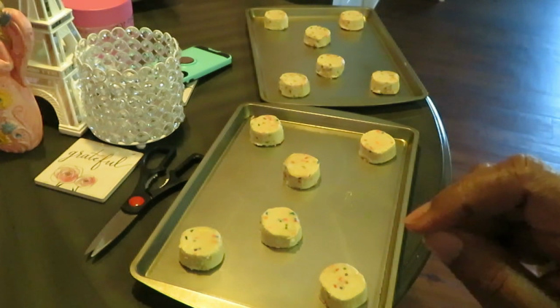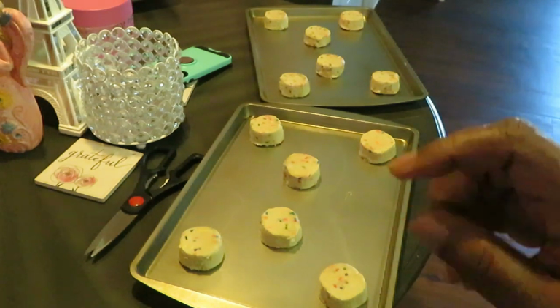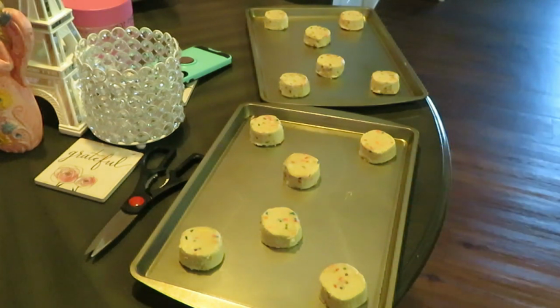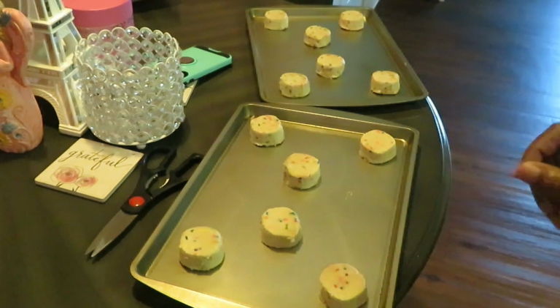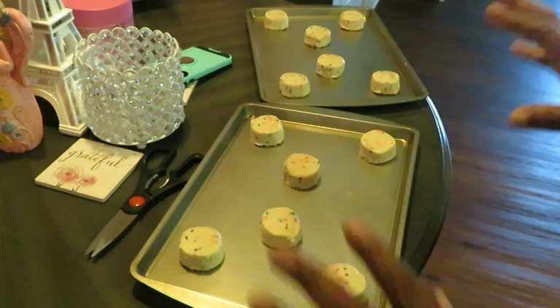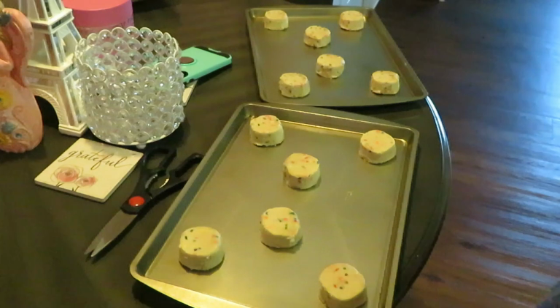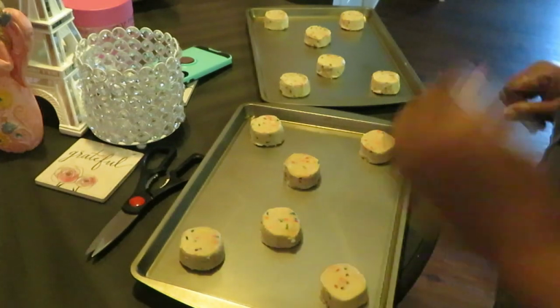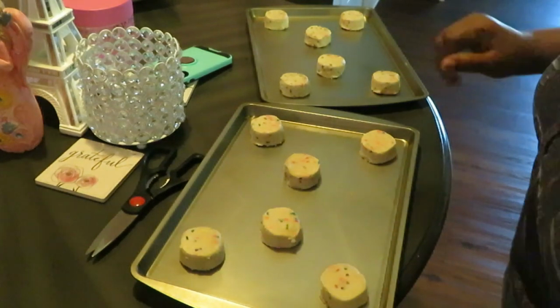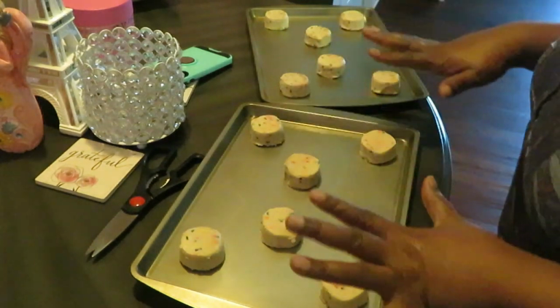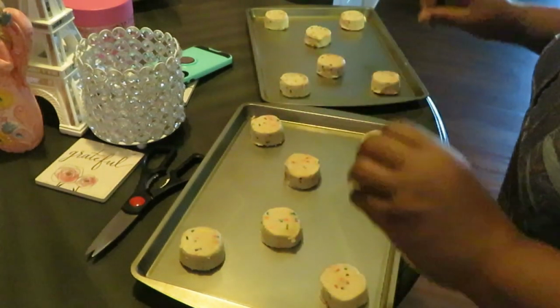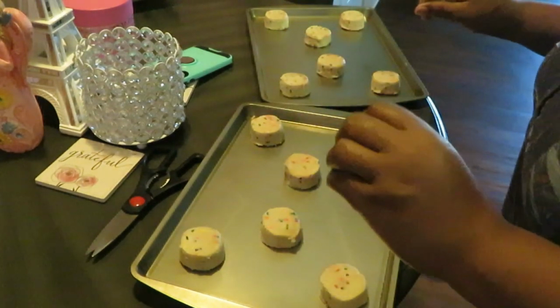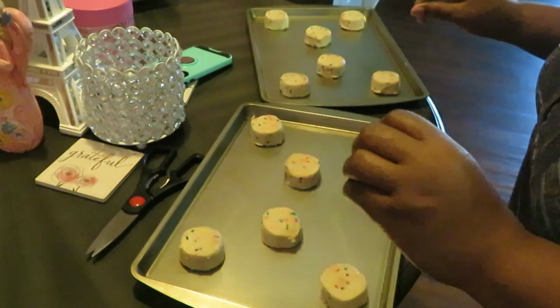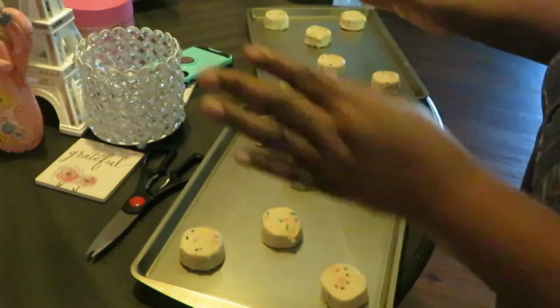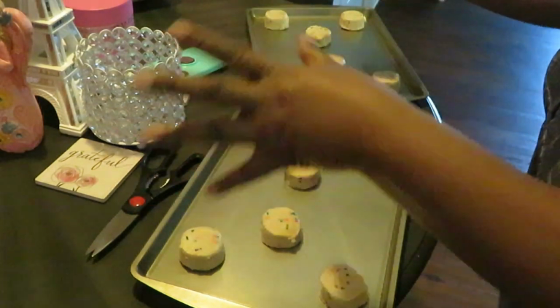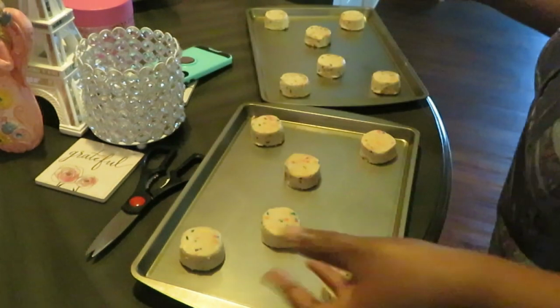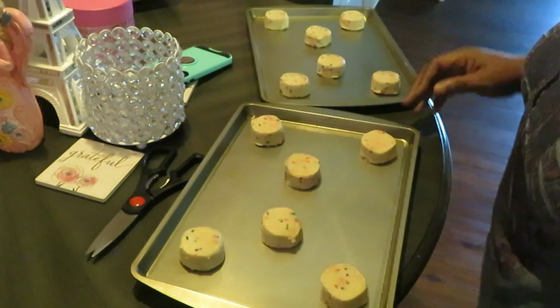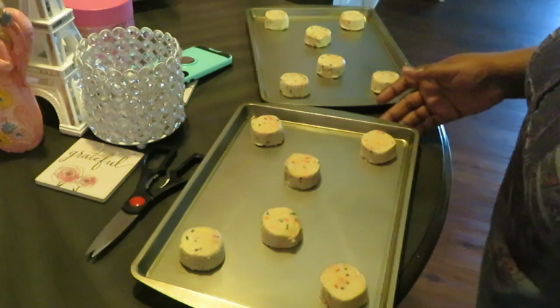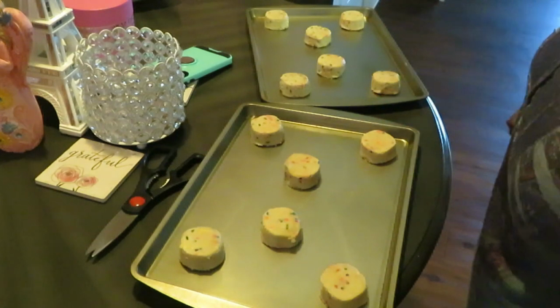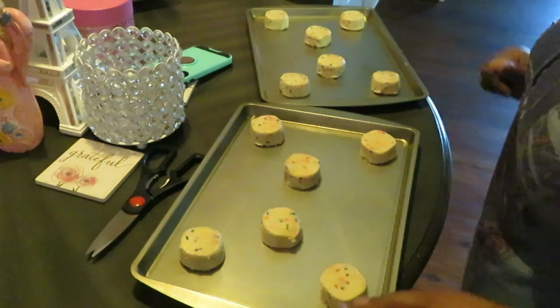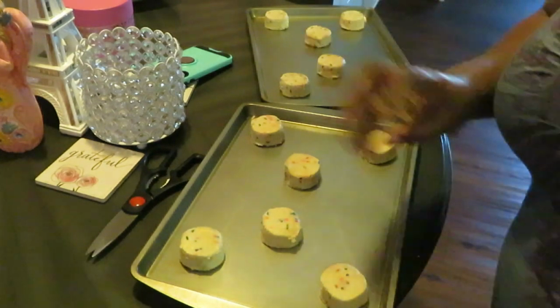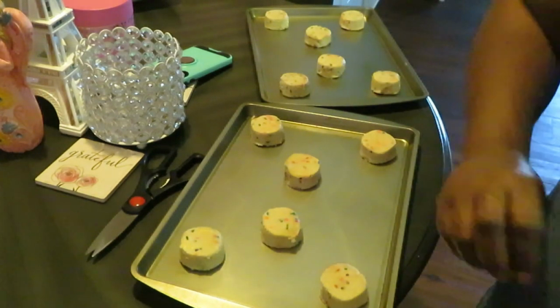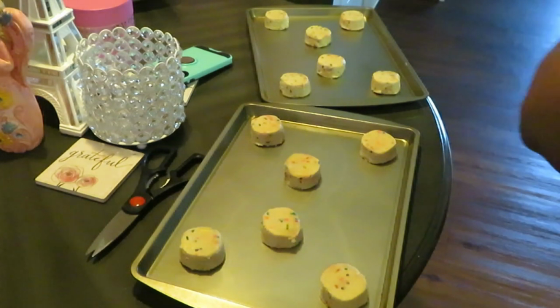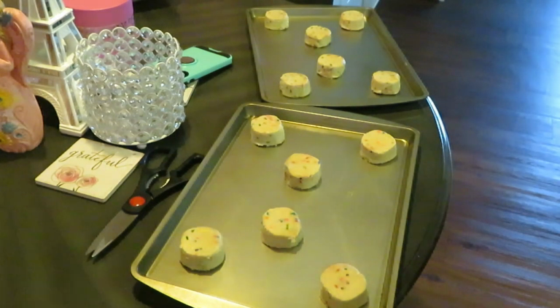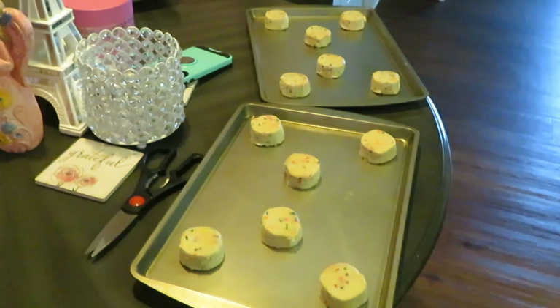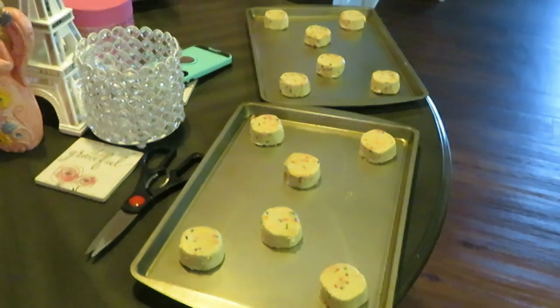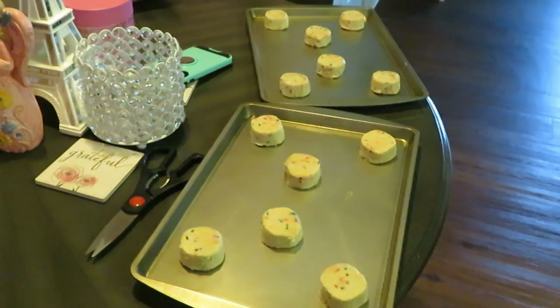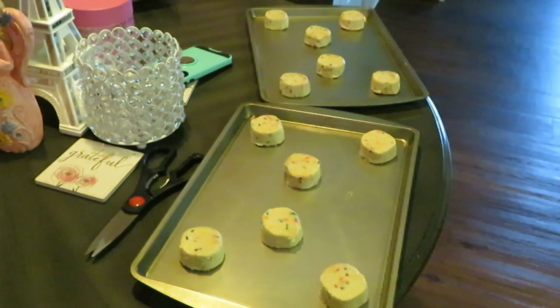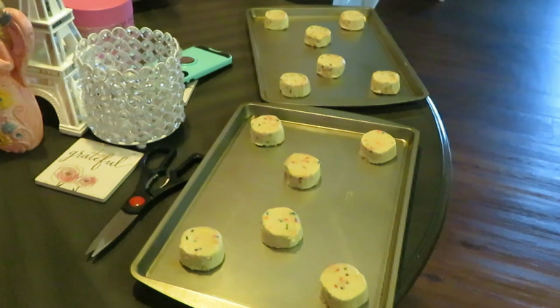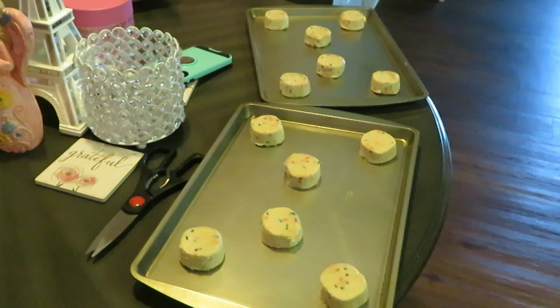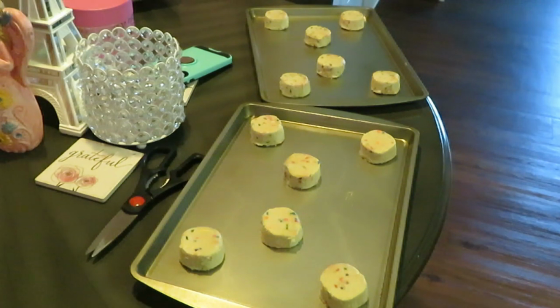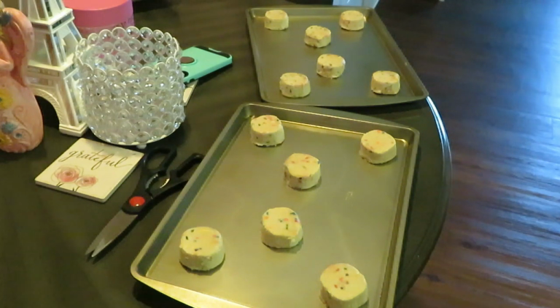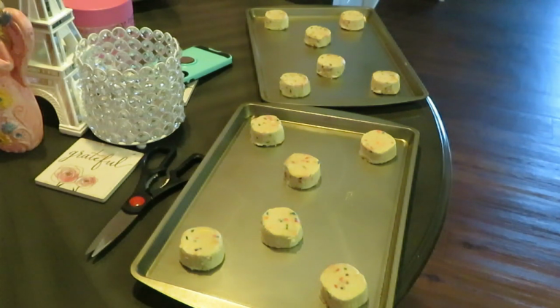Anyway, alright, let's go ahead and get them in the oven. They look good, I've got my oven preheated. Y'all, this is quick and easy — this is gonna be a quick video.